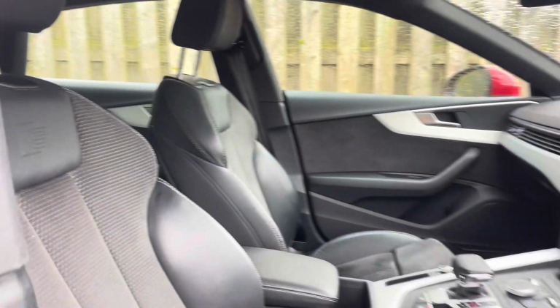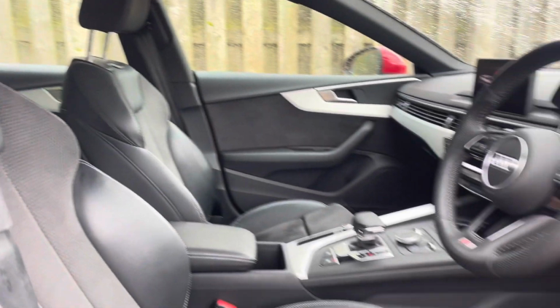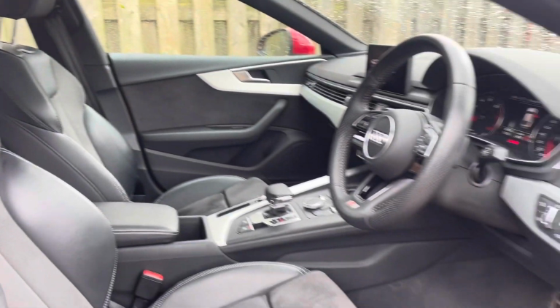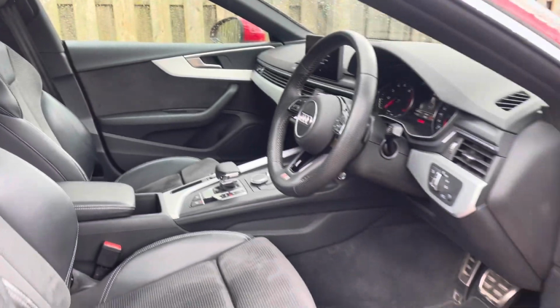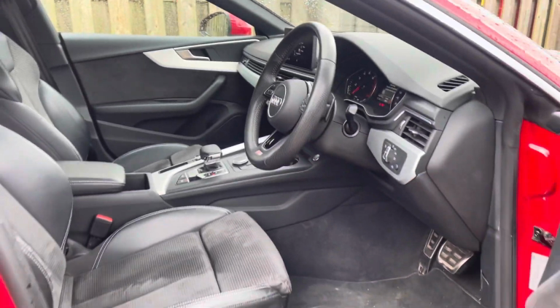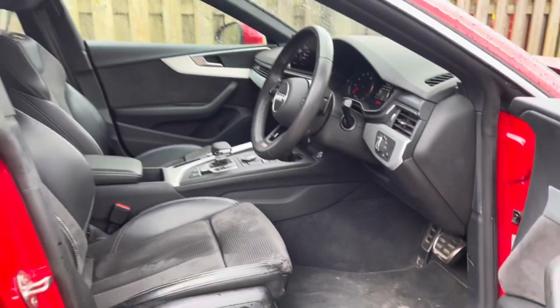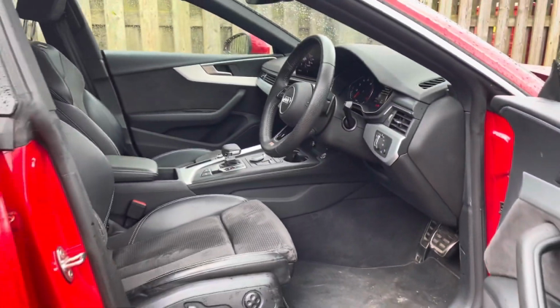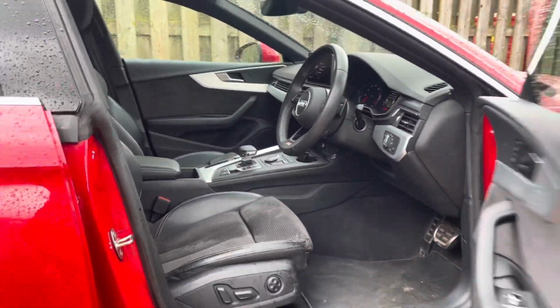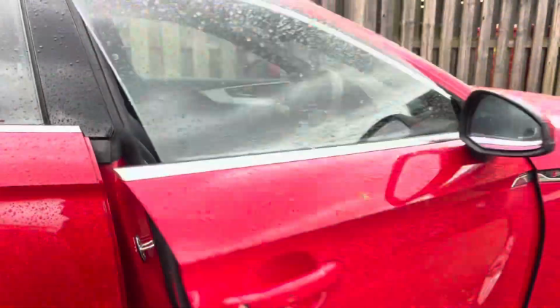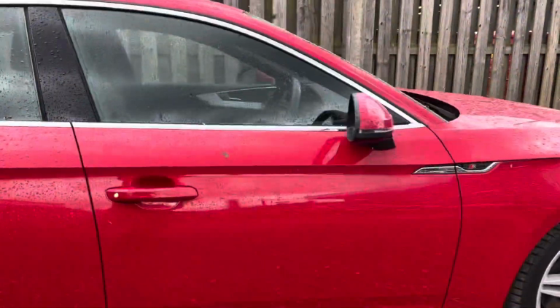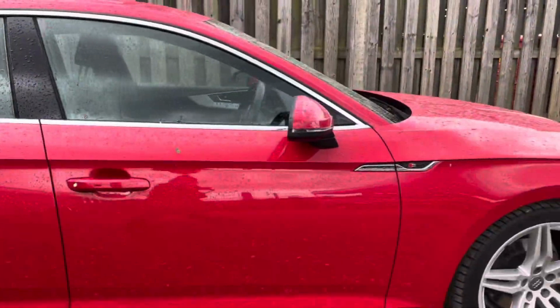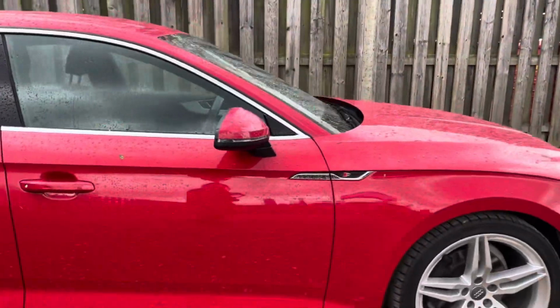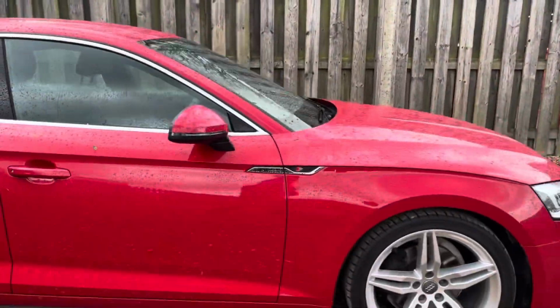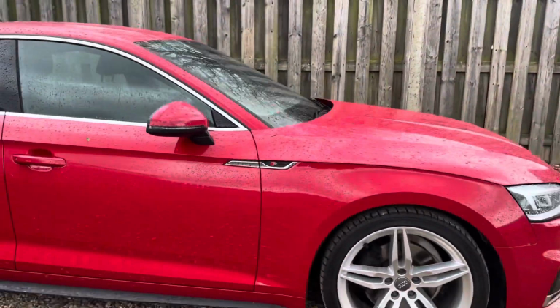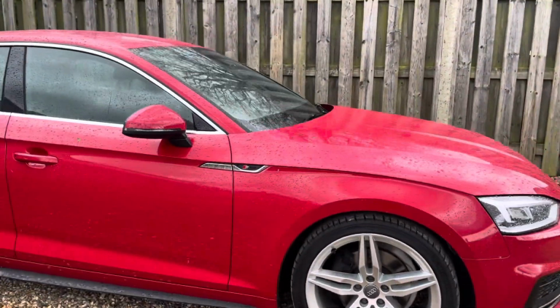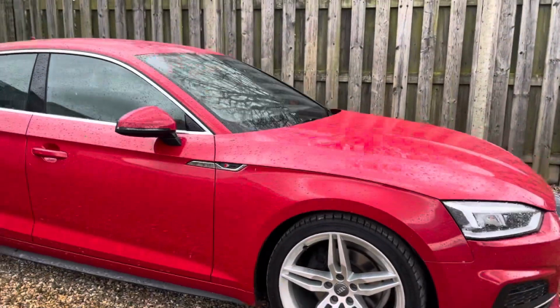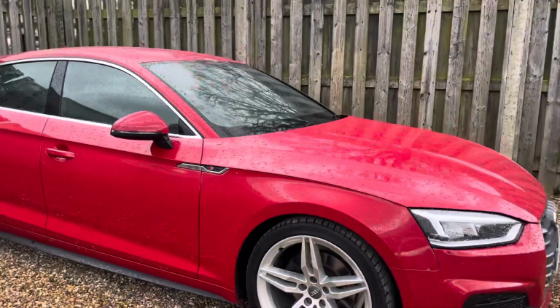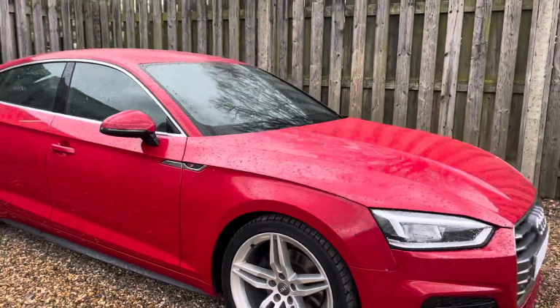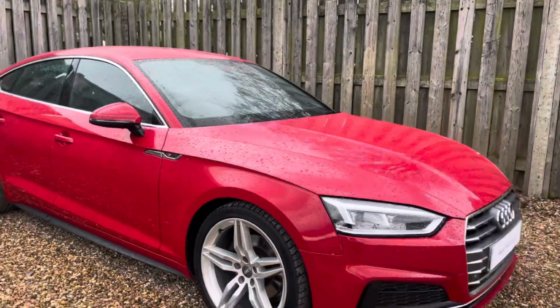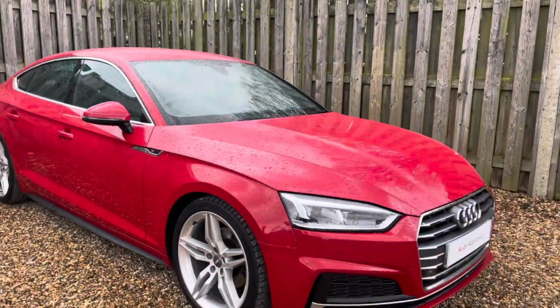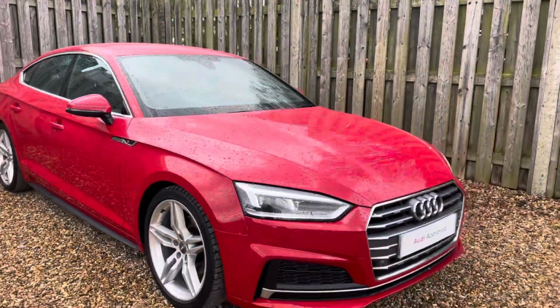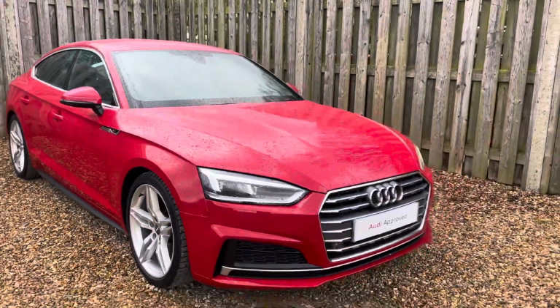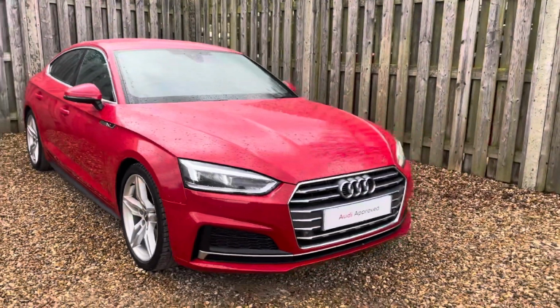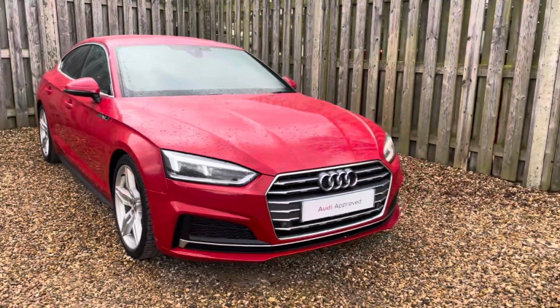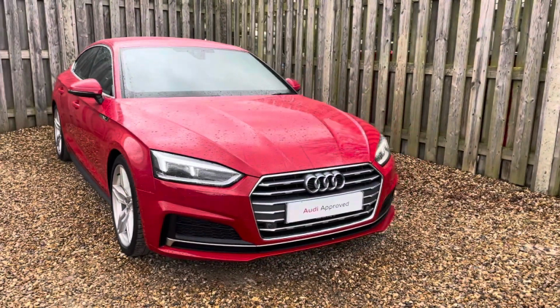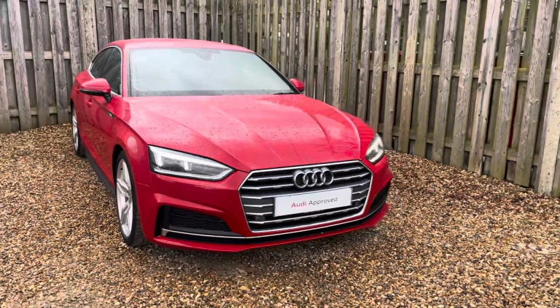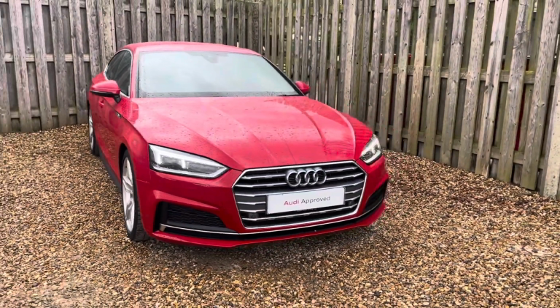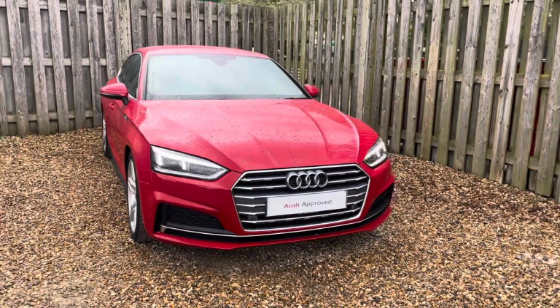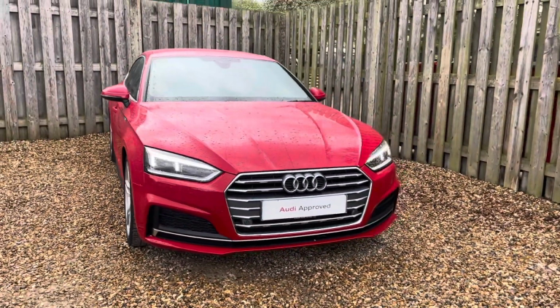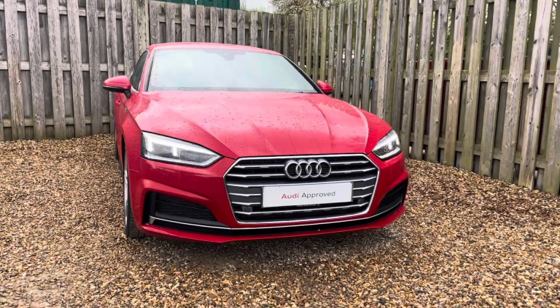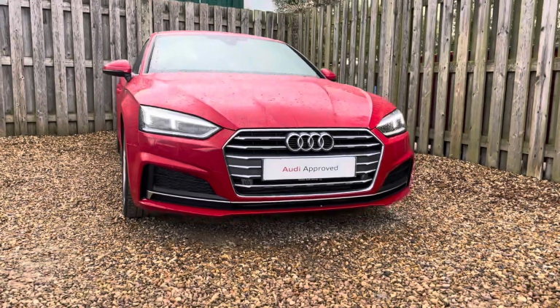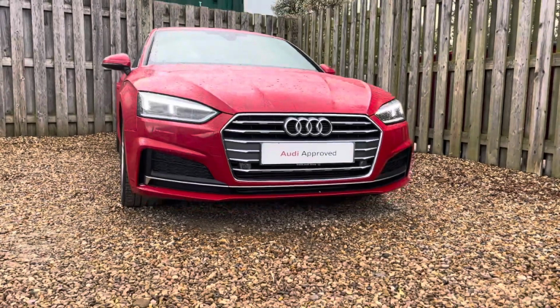Thank you for taking the interest in this stunning approved used Audi A5 Sportback. For more information, please contact Cambridge Audi on 01223 414 181. We hope to hear from you soon!